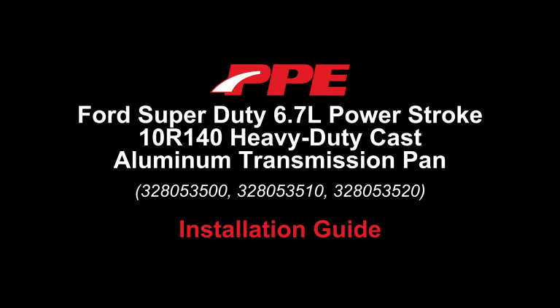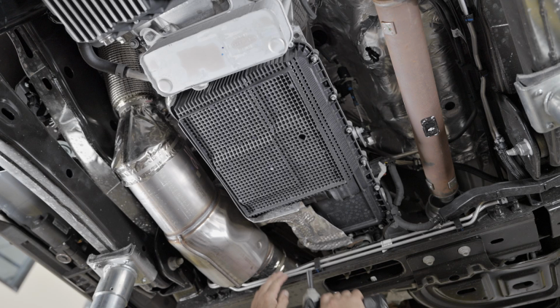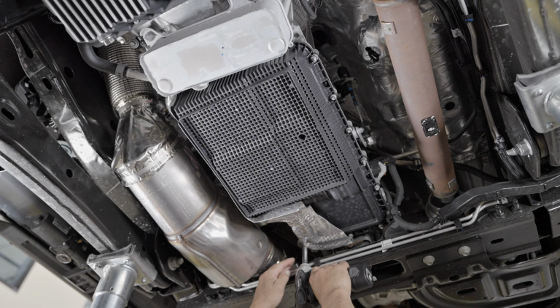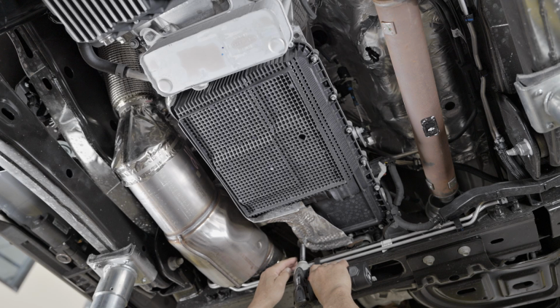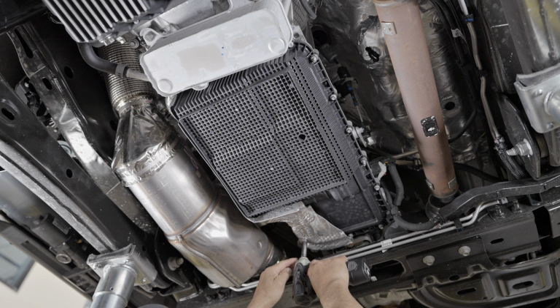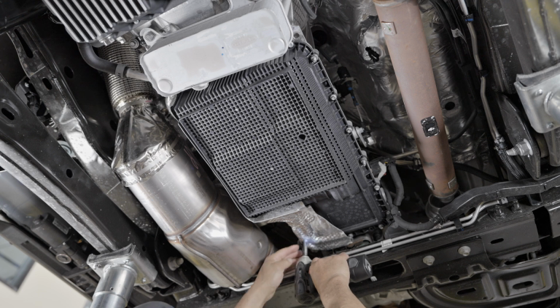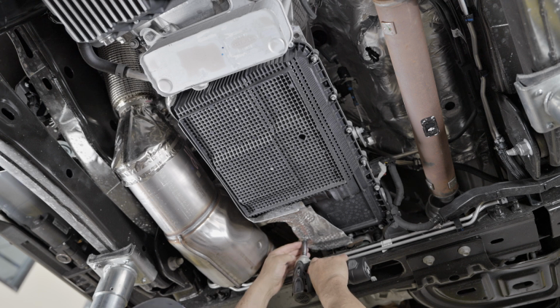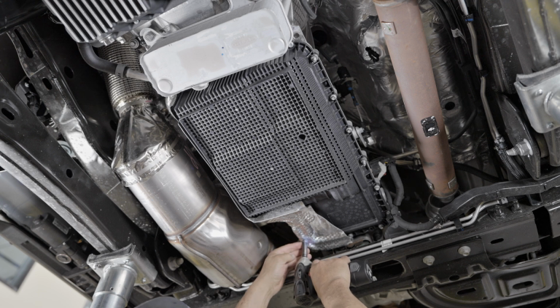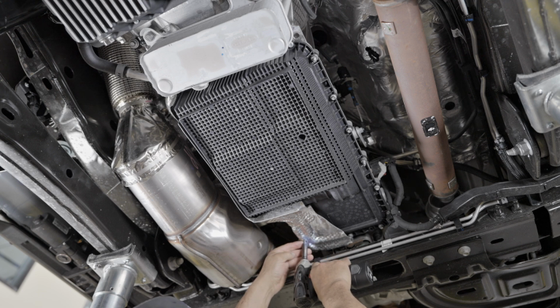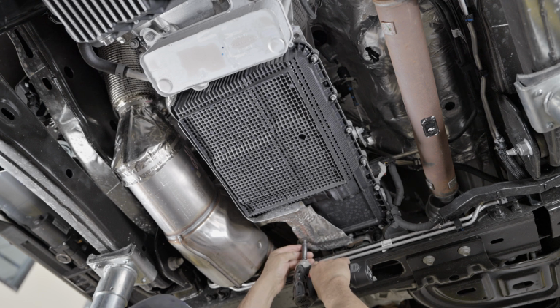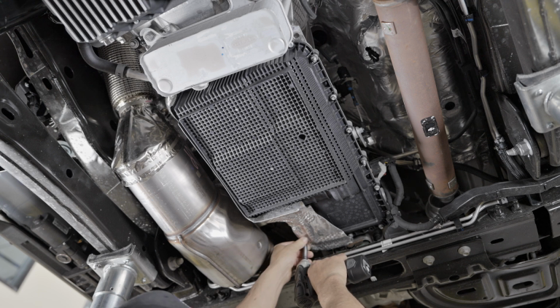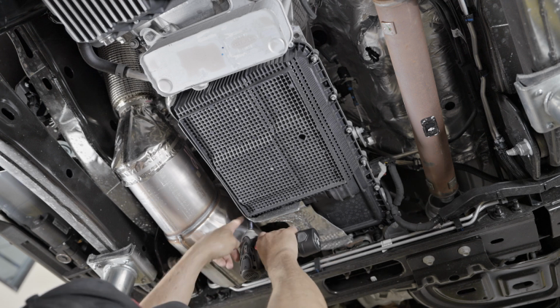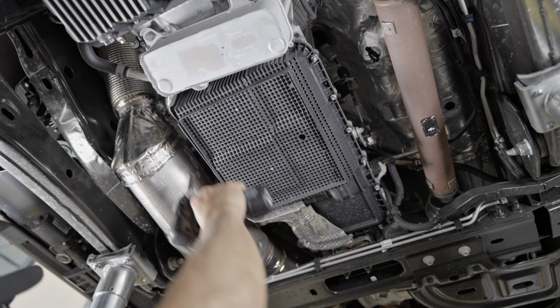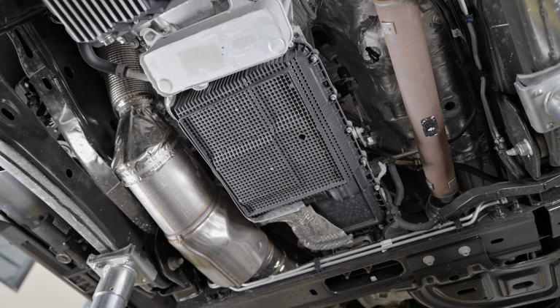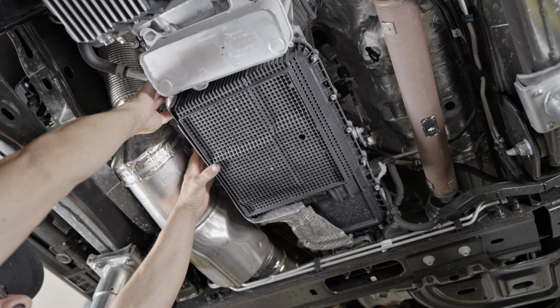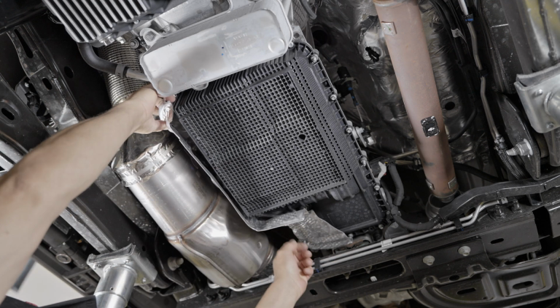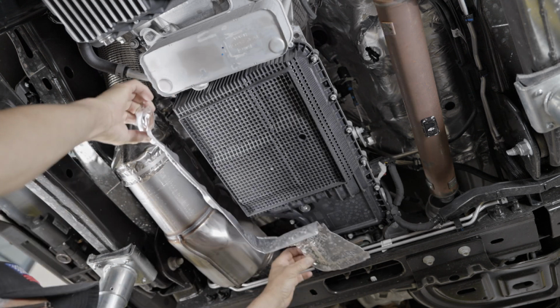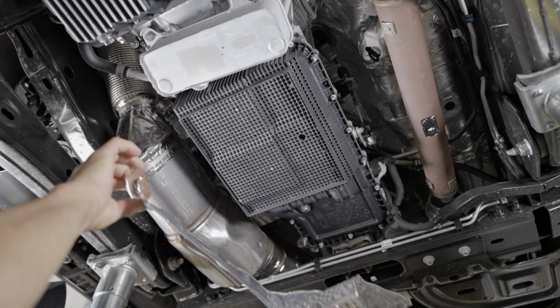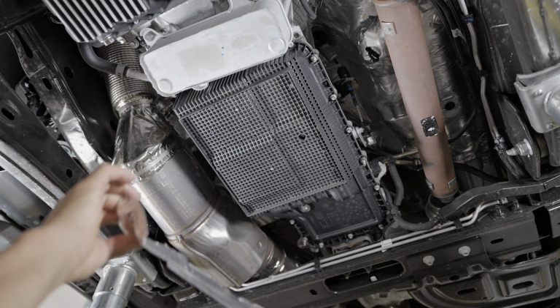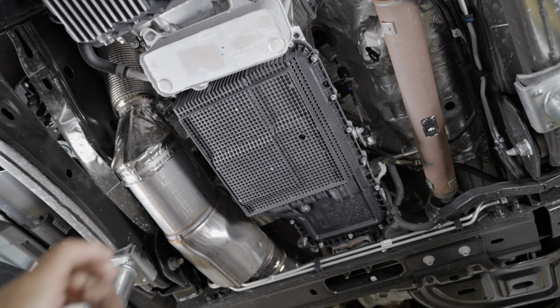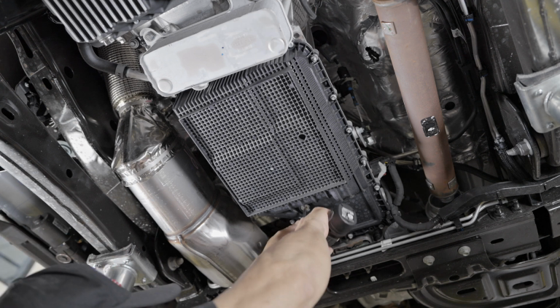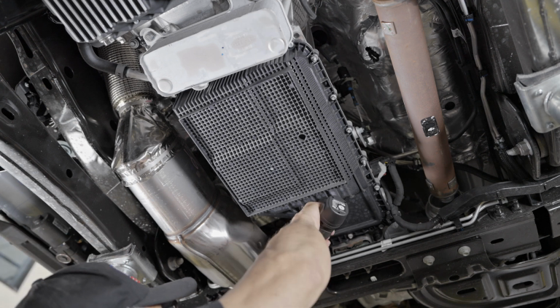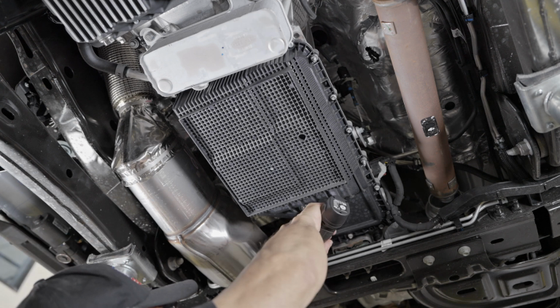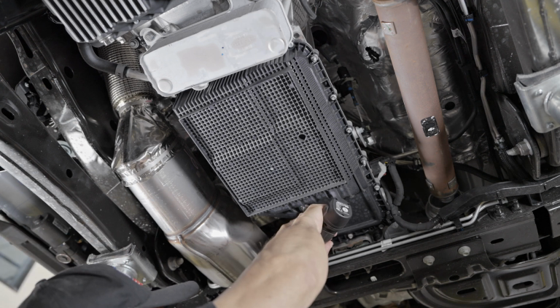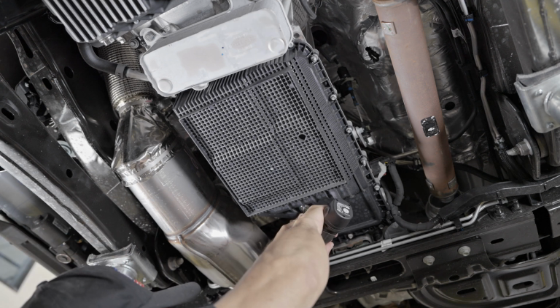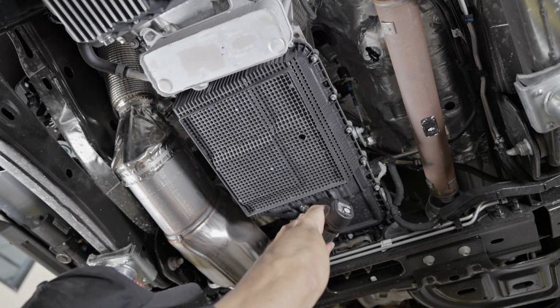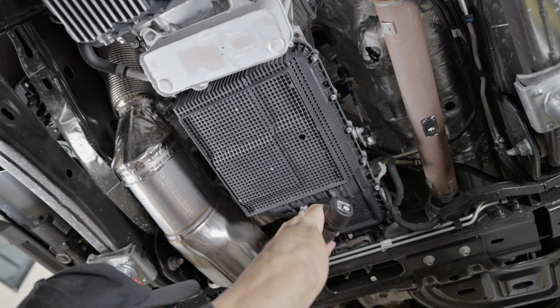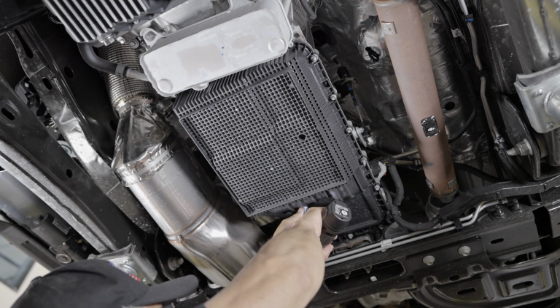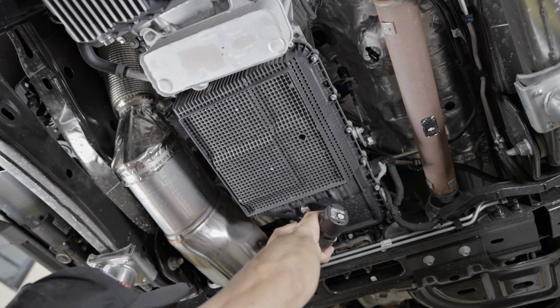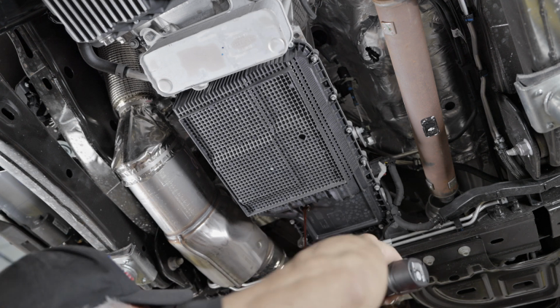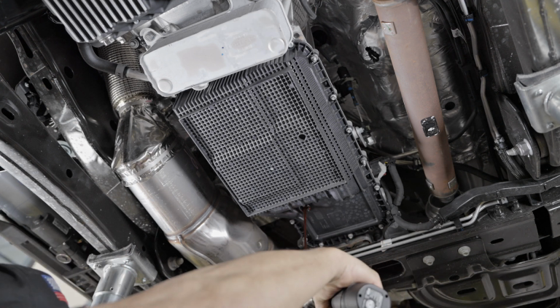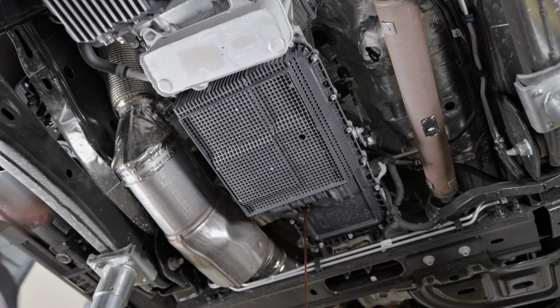Step one, remove the transmission pan heat shield. Step two, remove the factory fluid level check plug to partially drain the fluid.